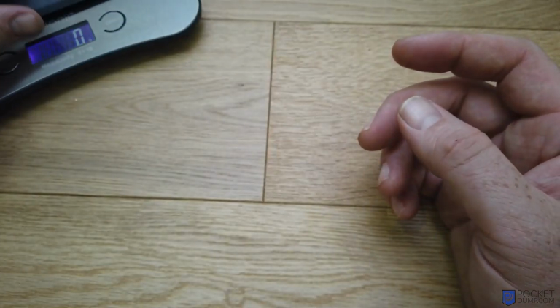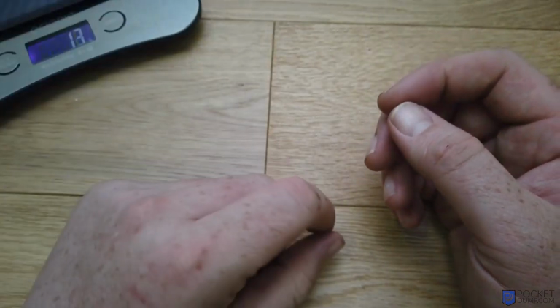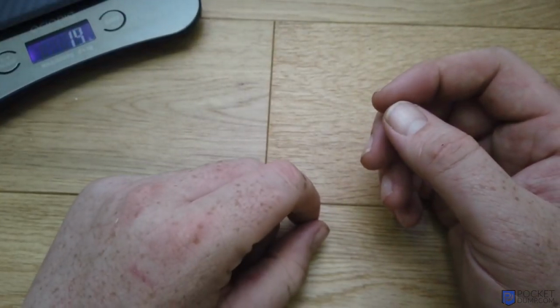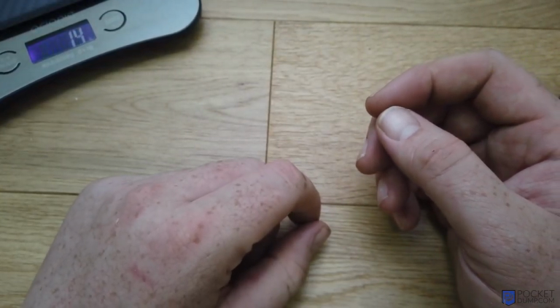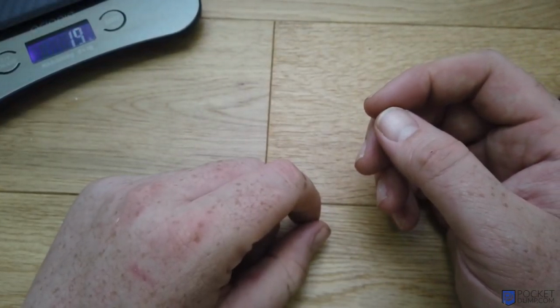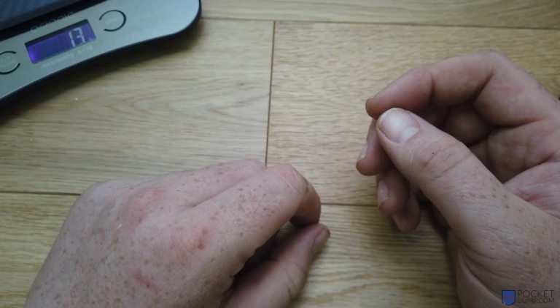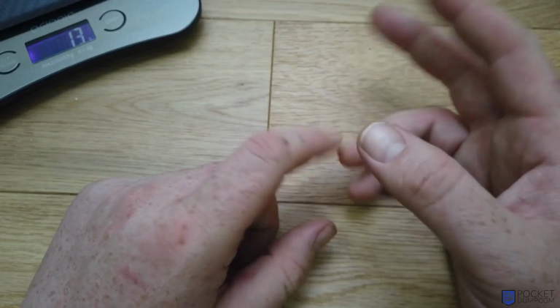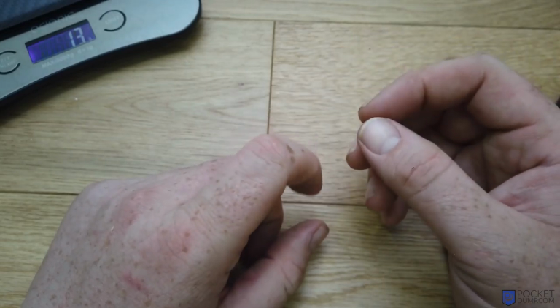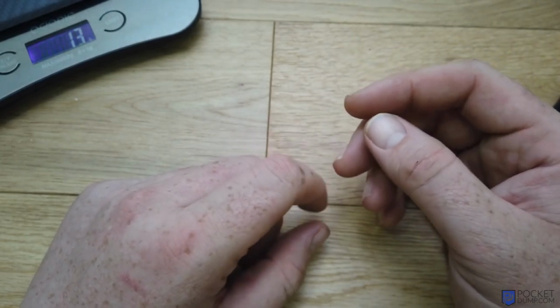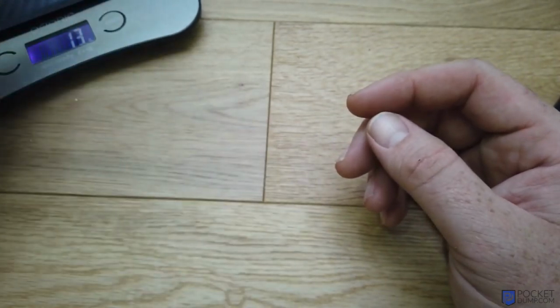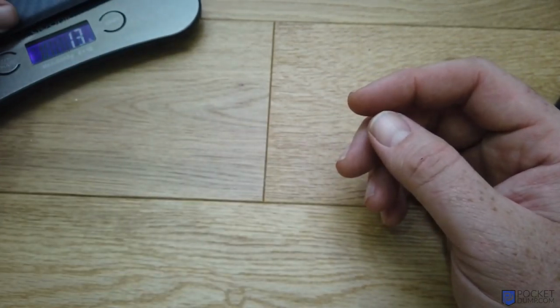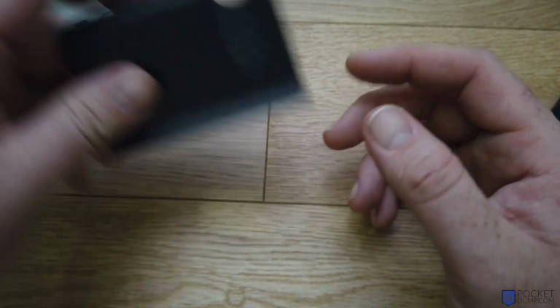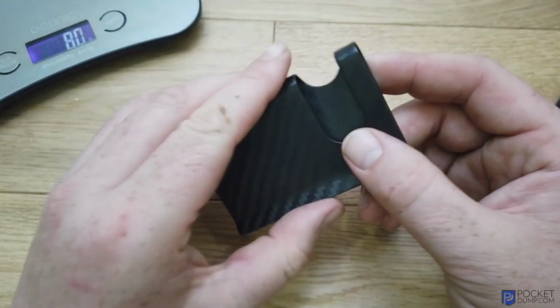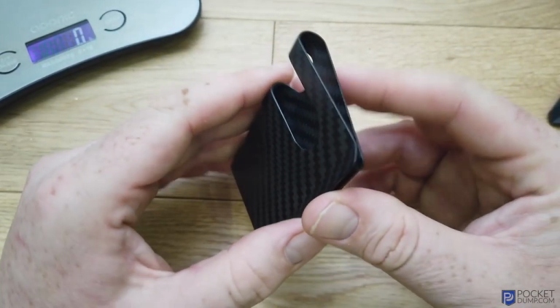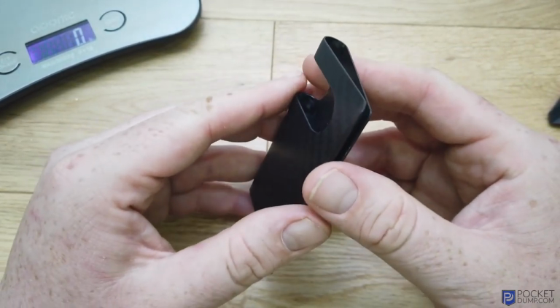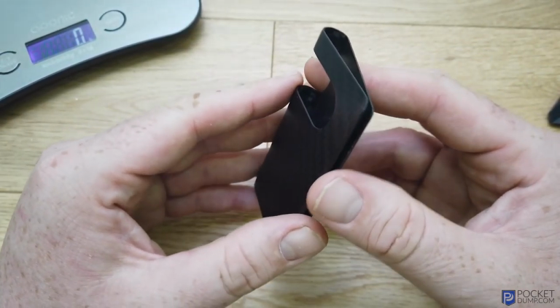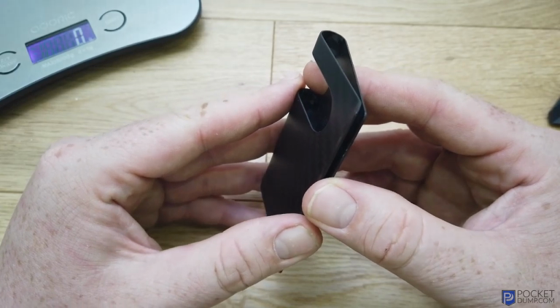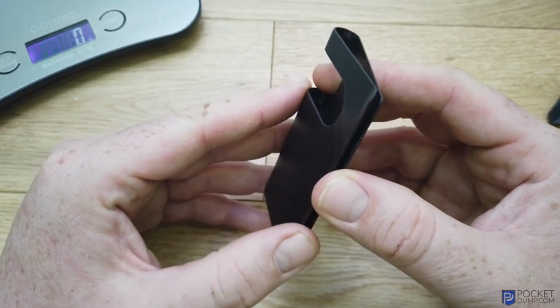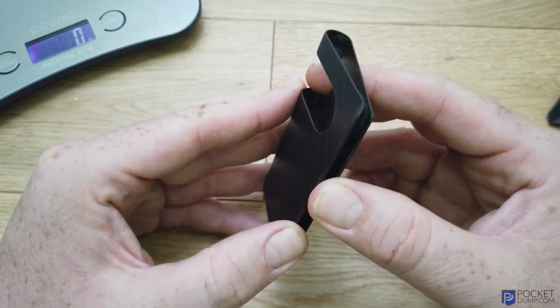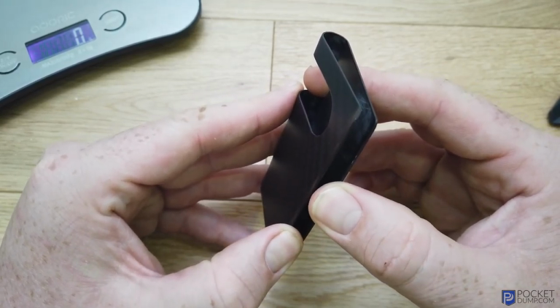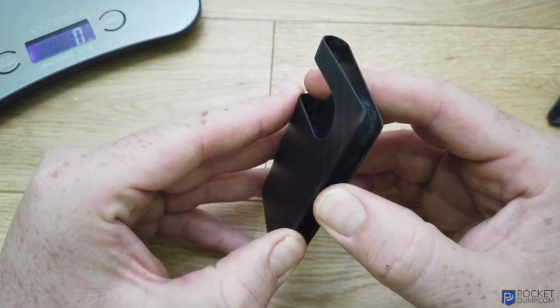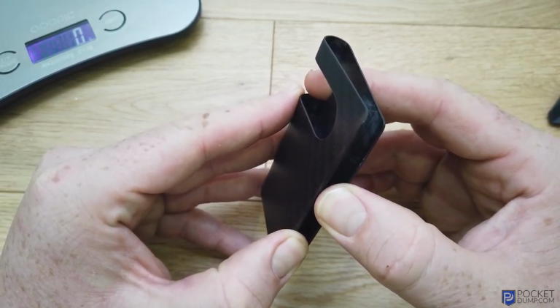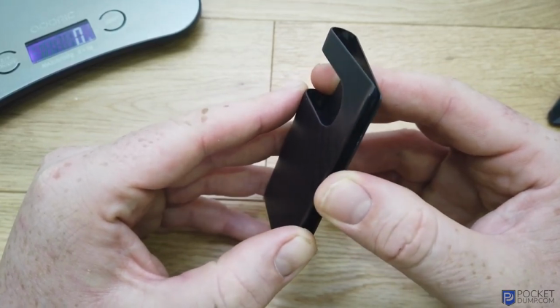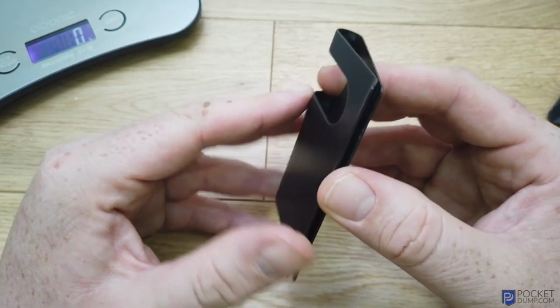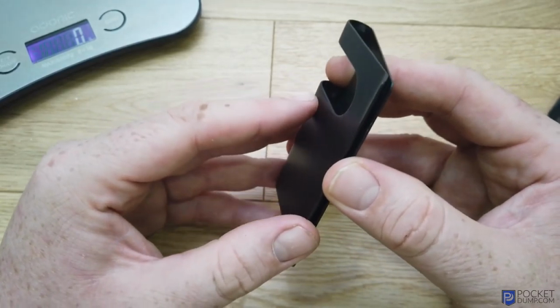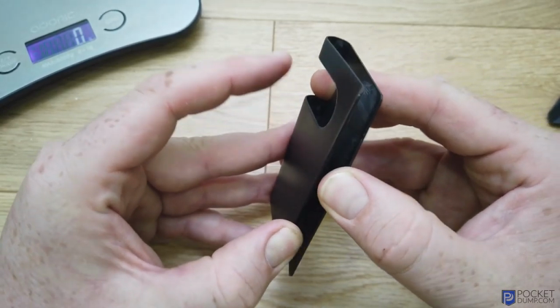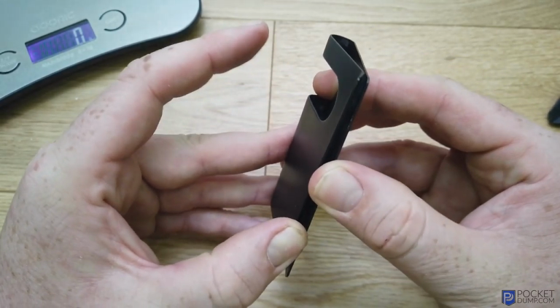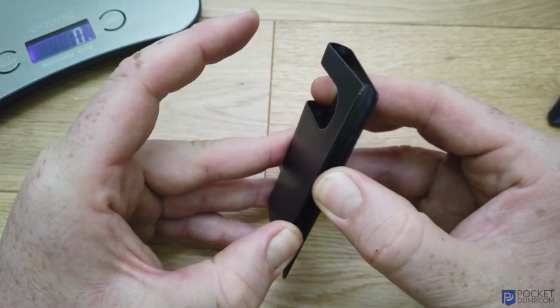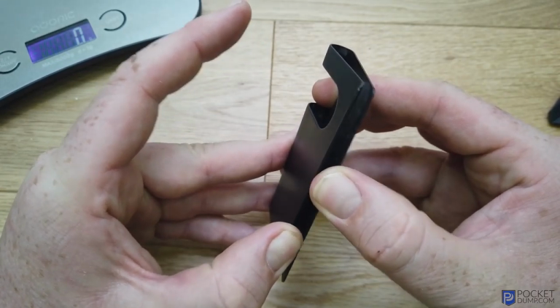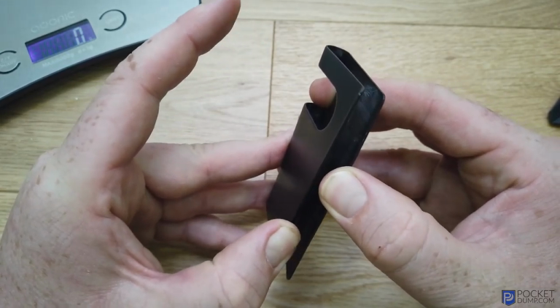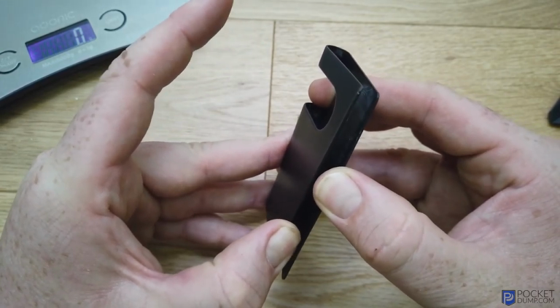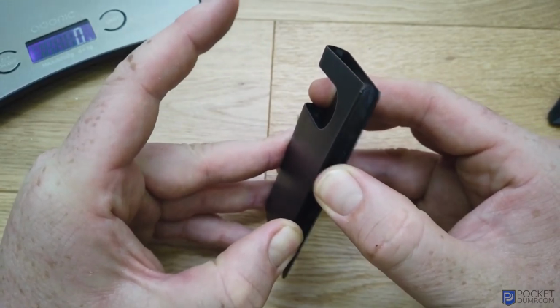Just to get a weight for you — it's 13 grams. And obviously the other beauty of carbon fiber is that it's super strong as well. You can see how rigid and how strong that is.